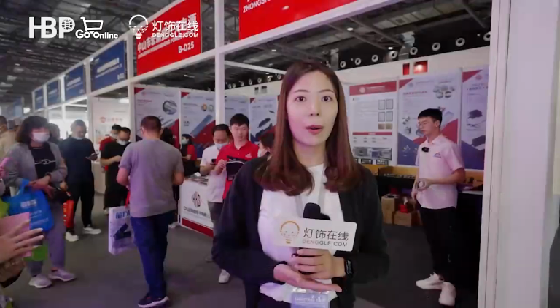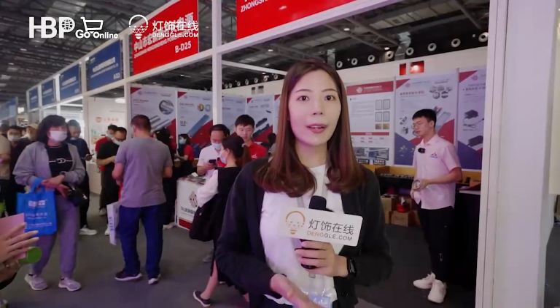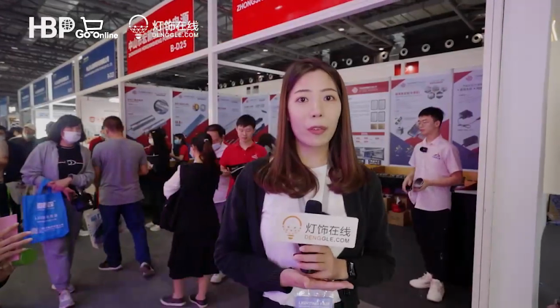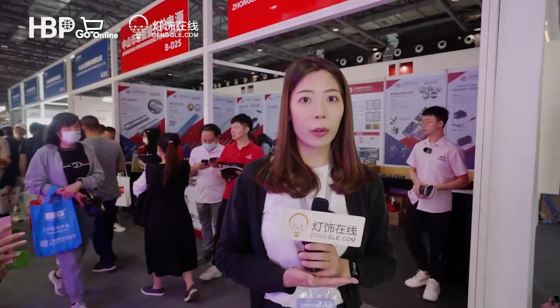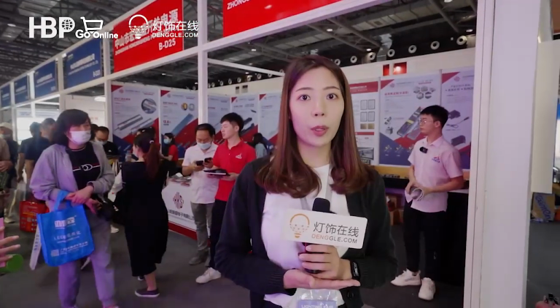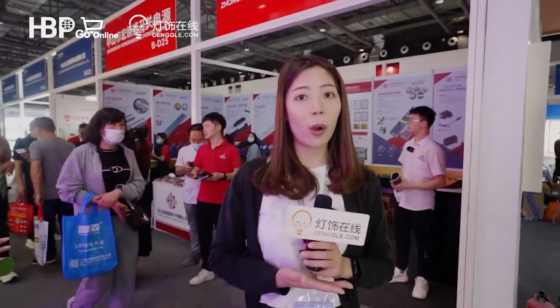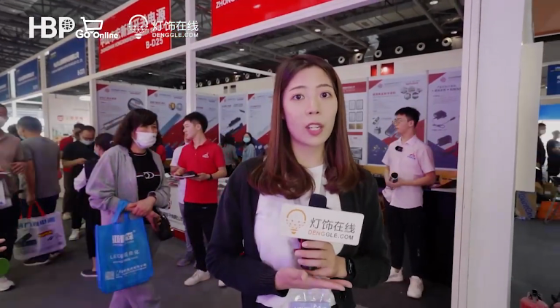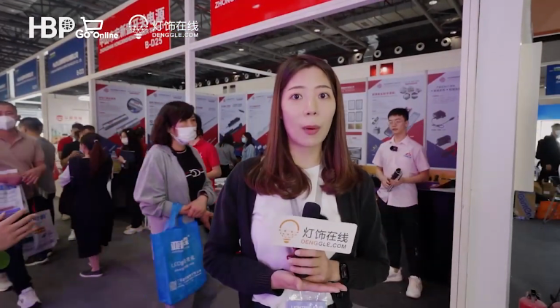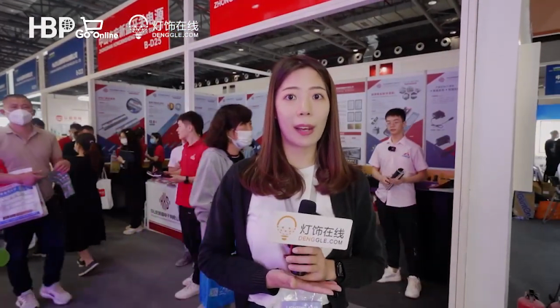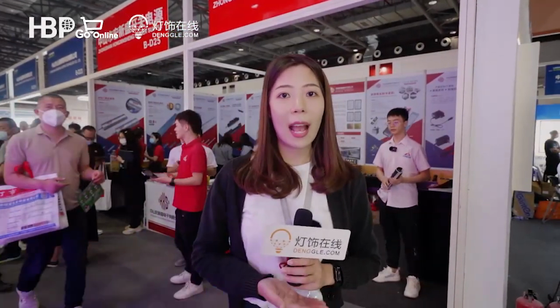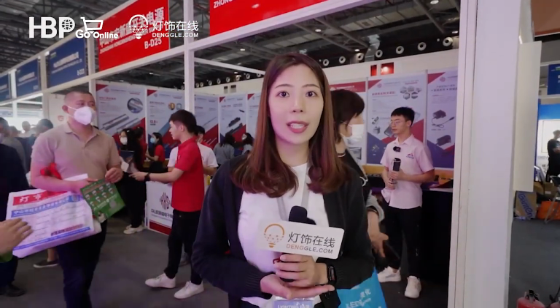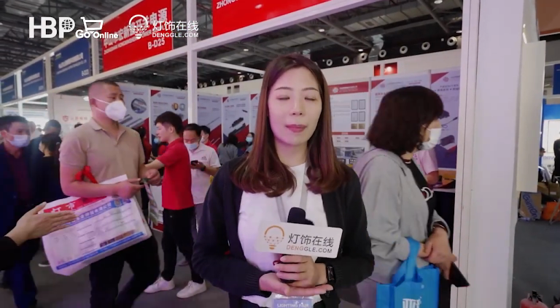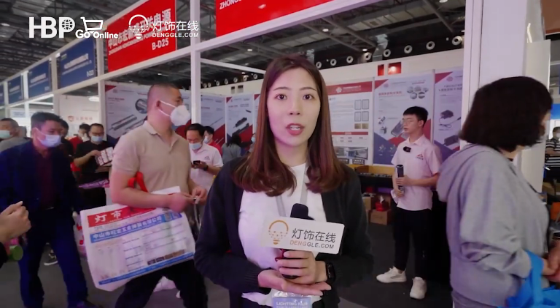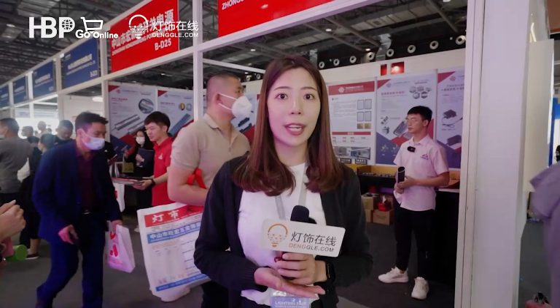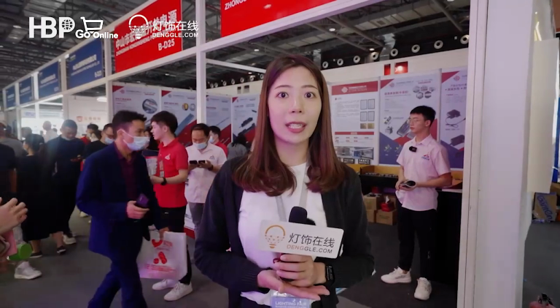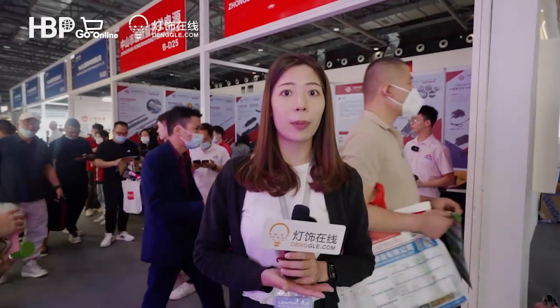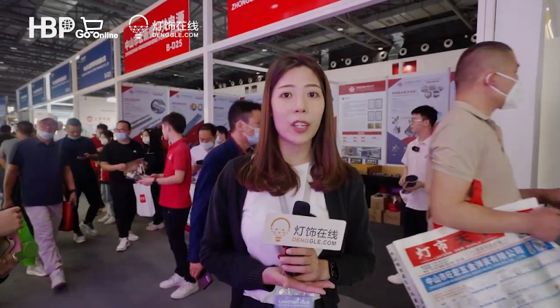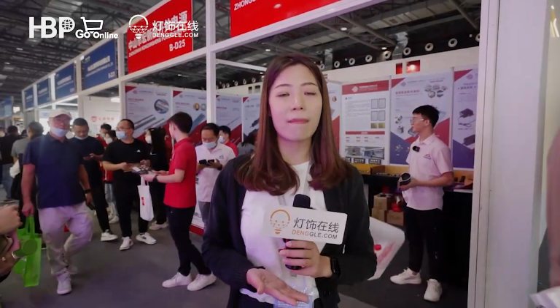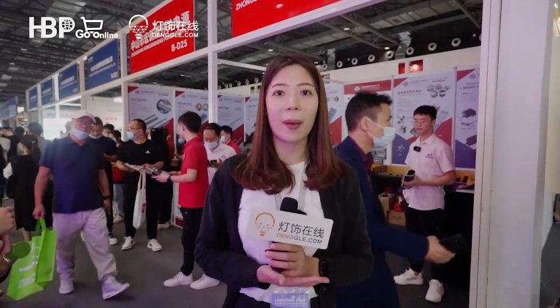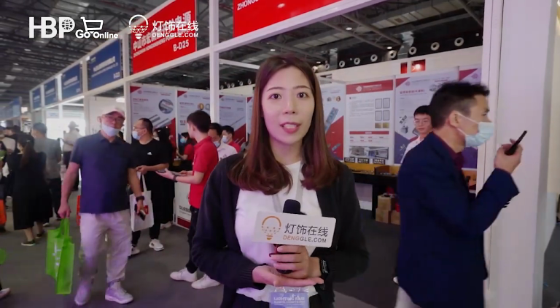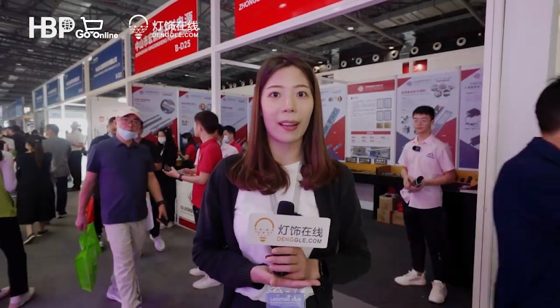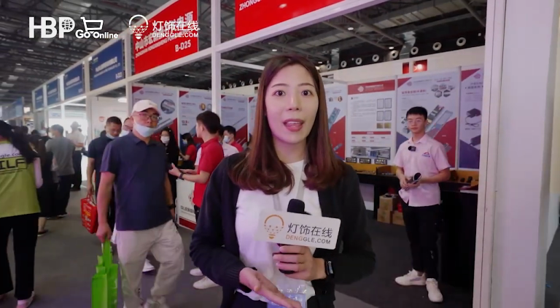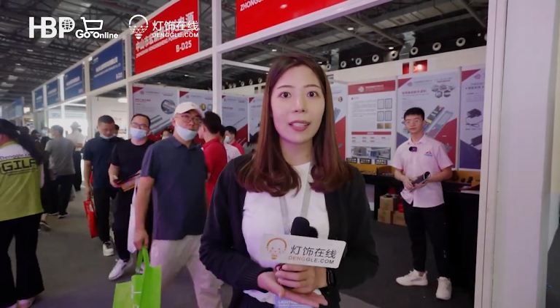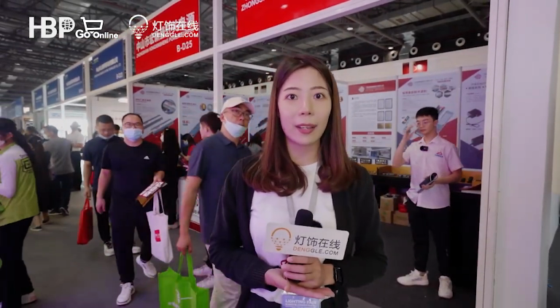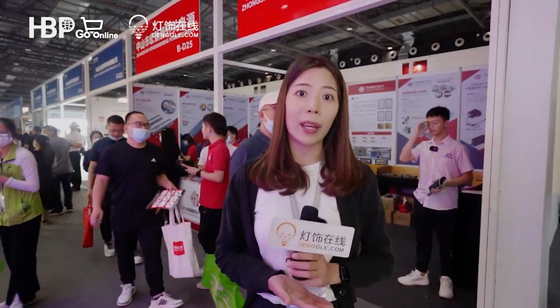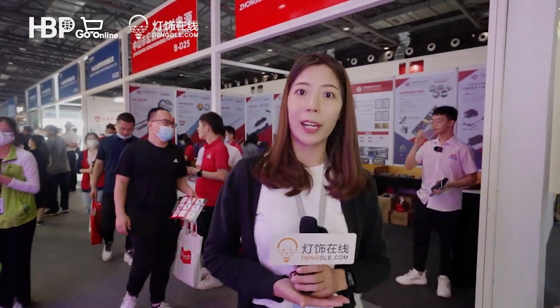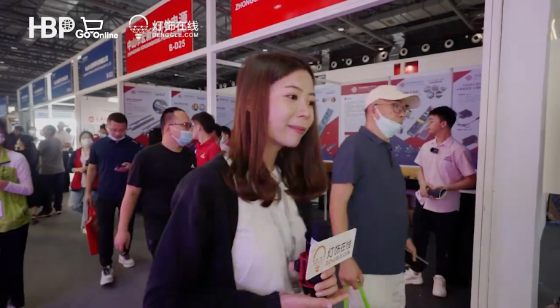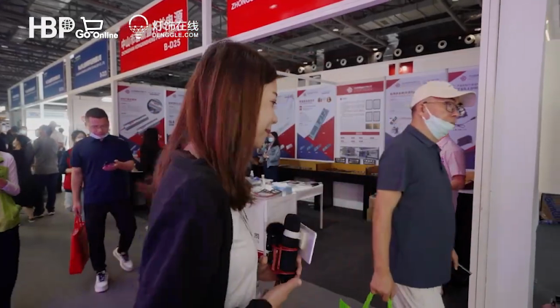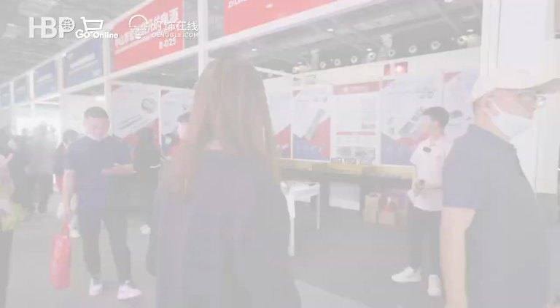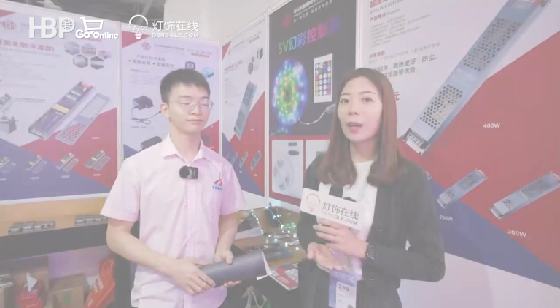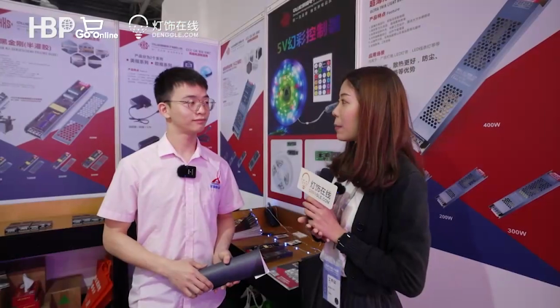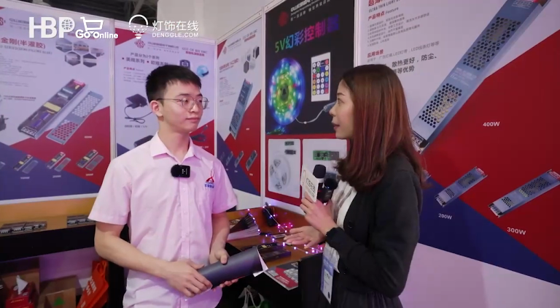Right now I'm in front of the booth of Hongxingsheng power supply. As the company name shows, yes, it is professional in making power supplies. Now let's head in and find out more.